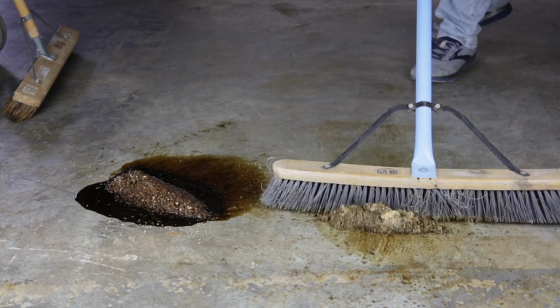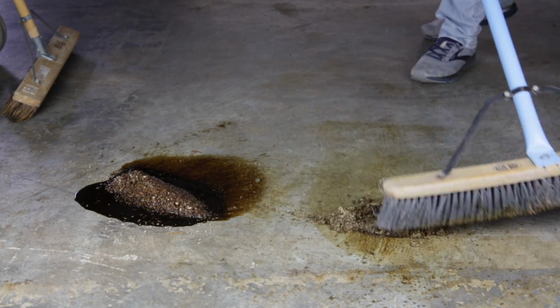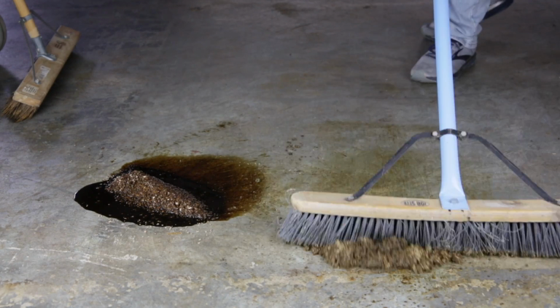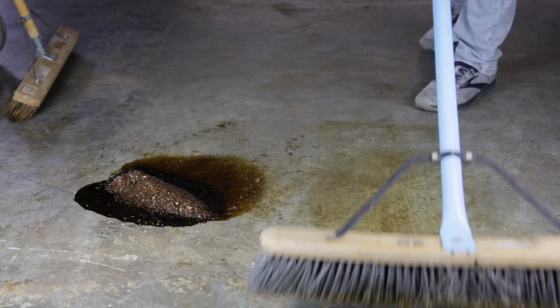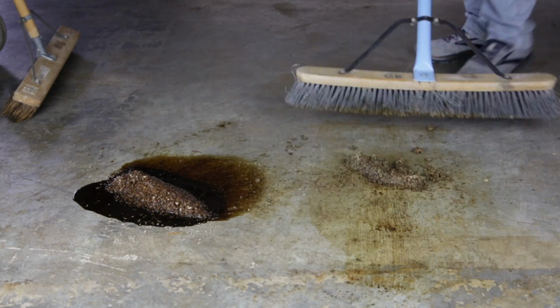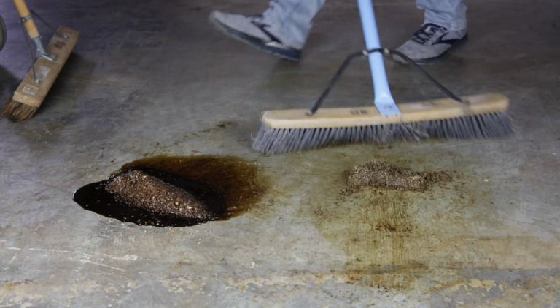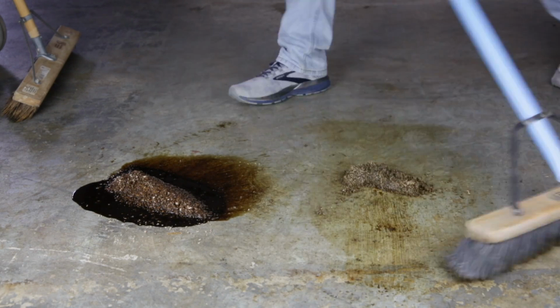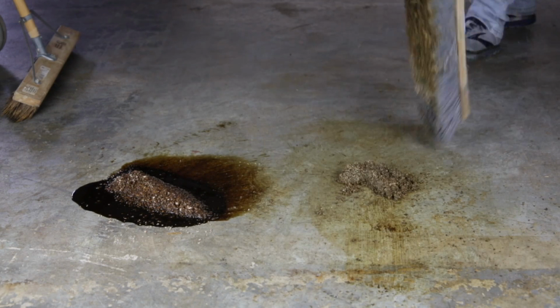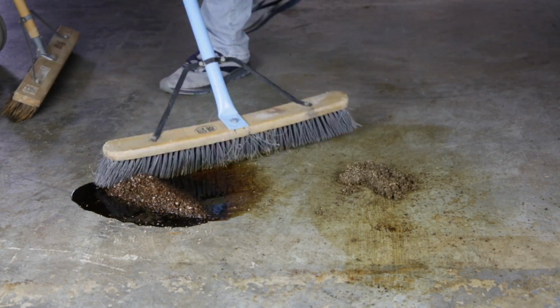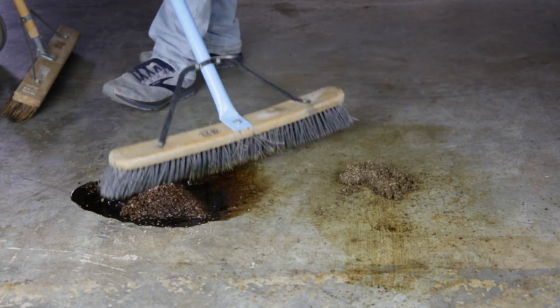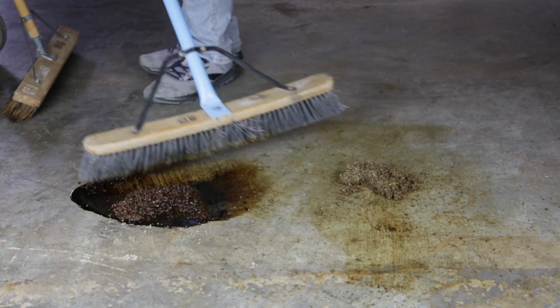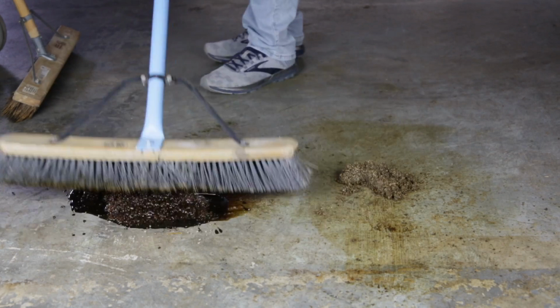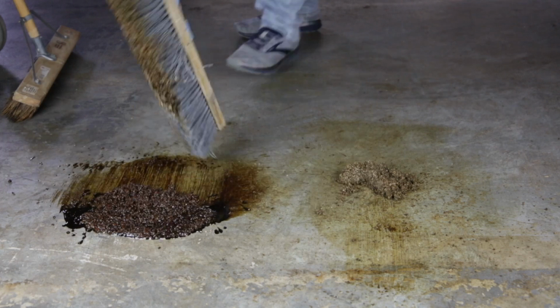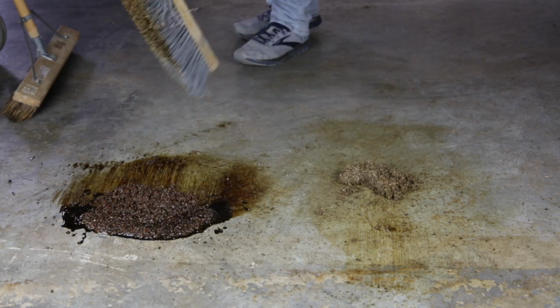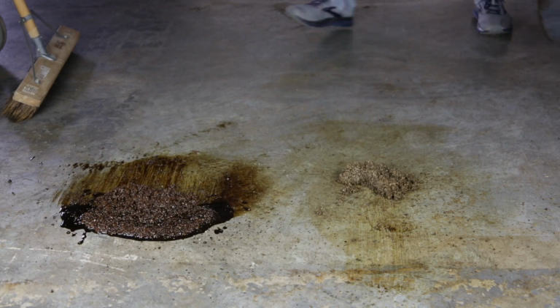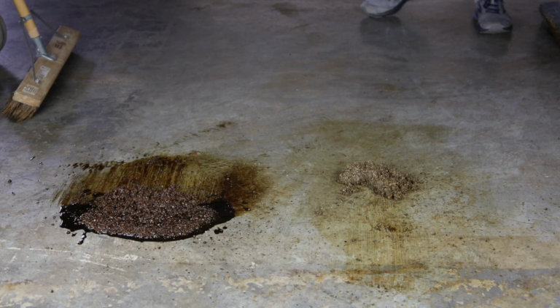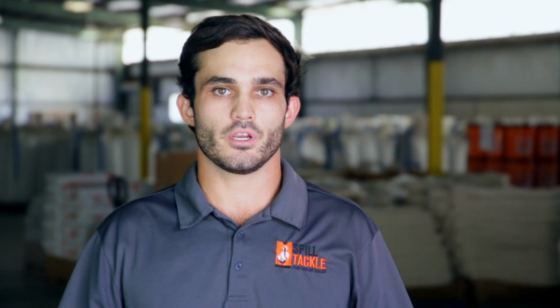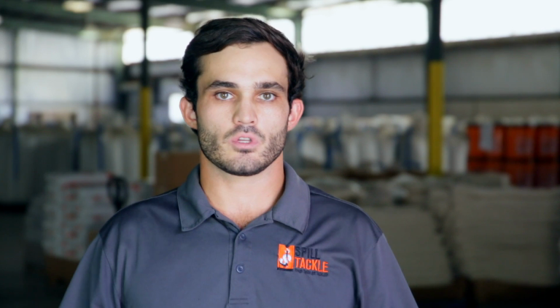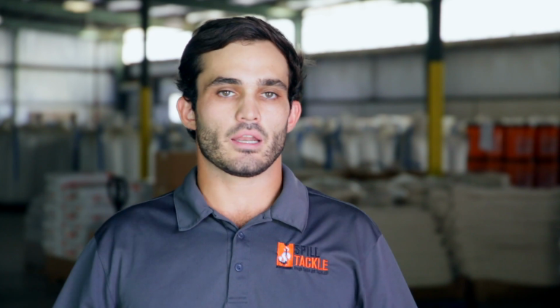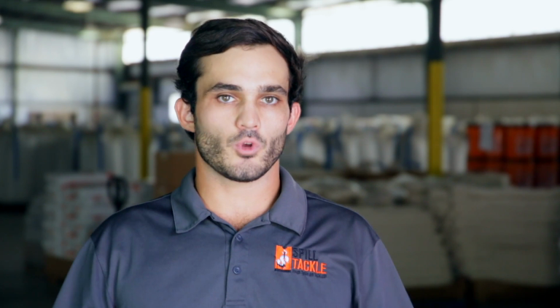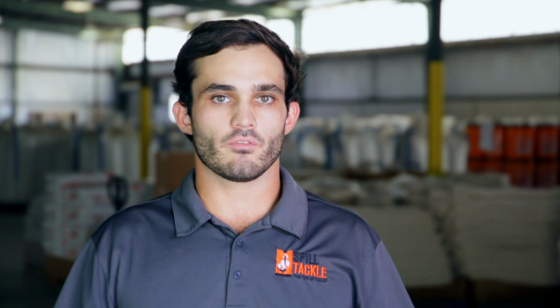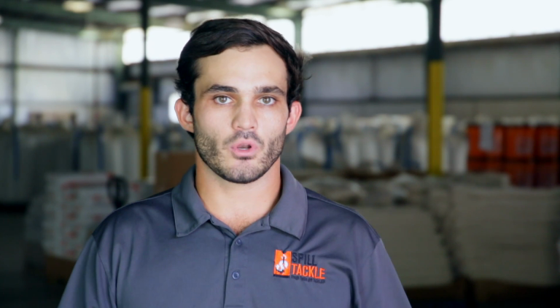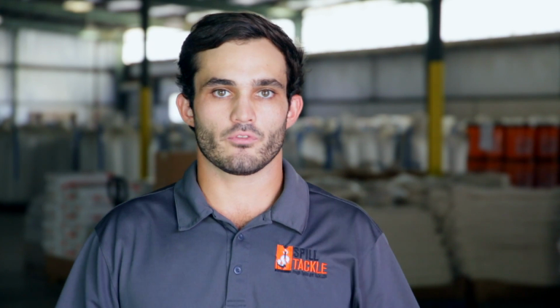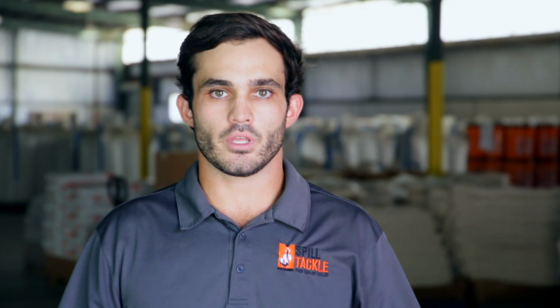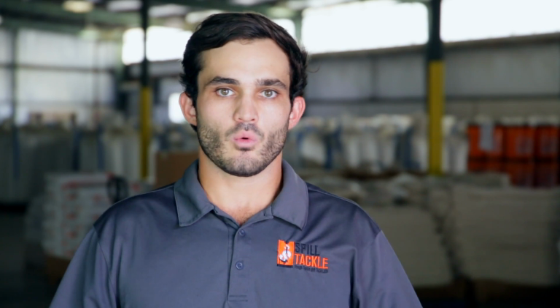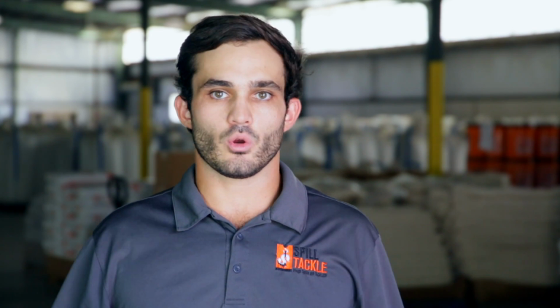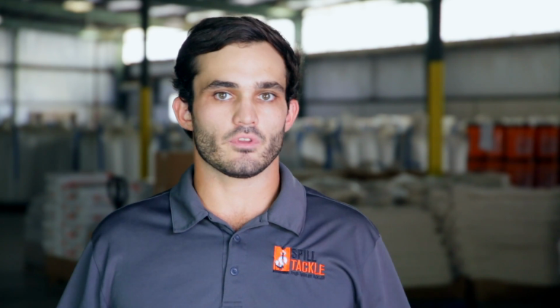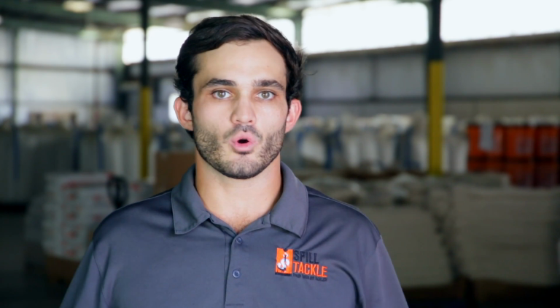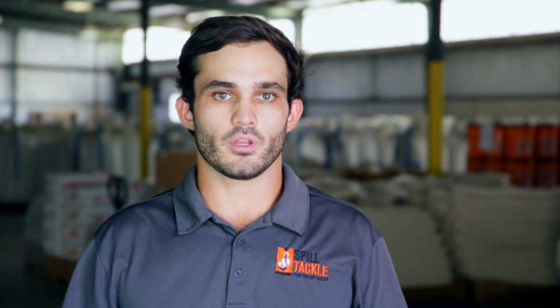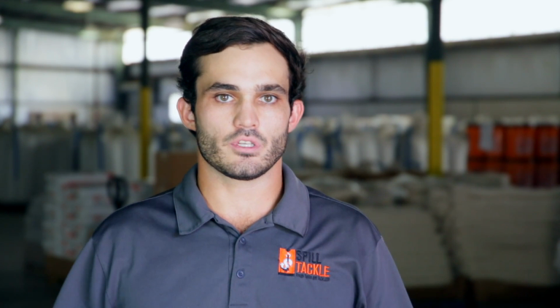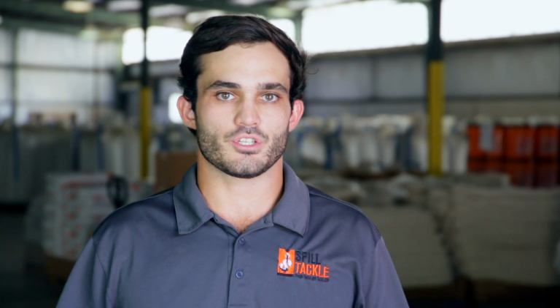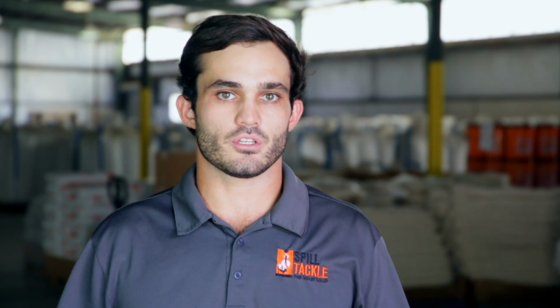Spill Tackle is a product that is USDA biopreferred. It's made from fully sustainable raw materials and it's fully environmentally friendly, where you don't have to deal with any of these carcinogens.